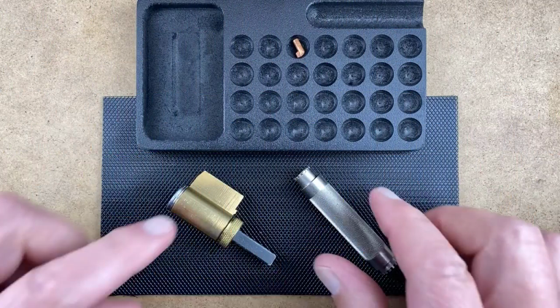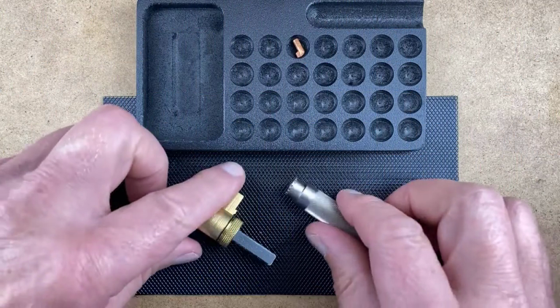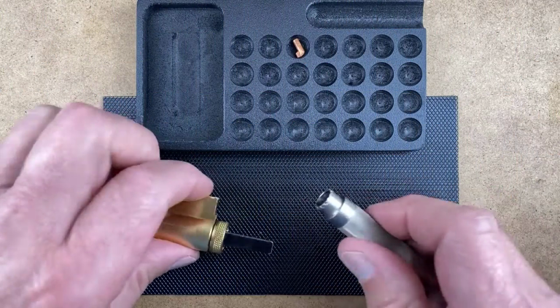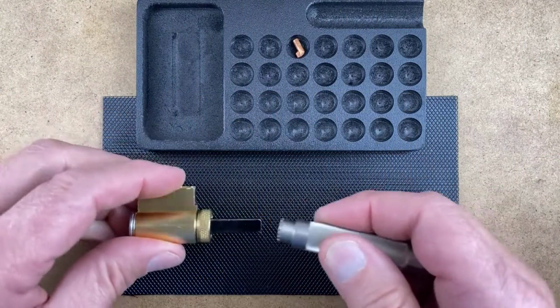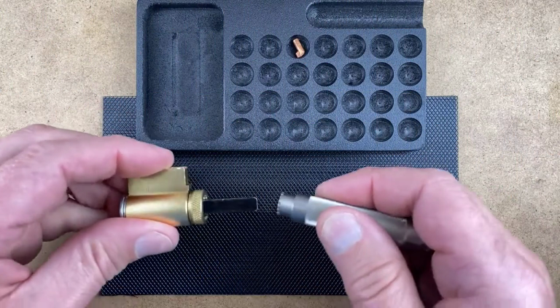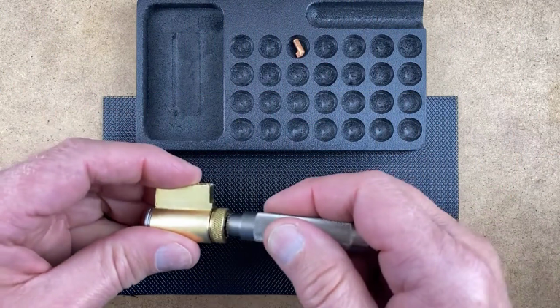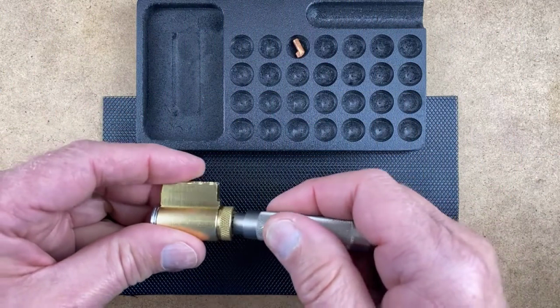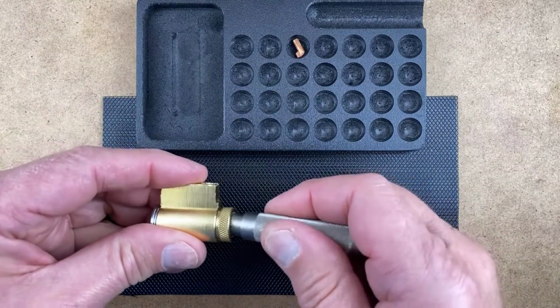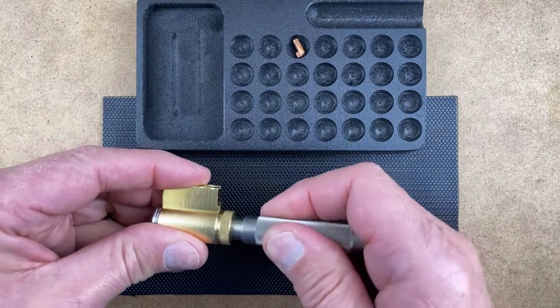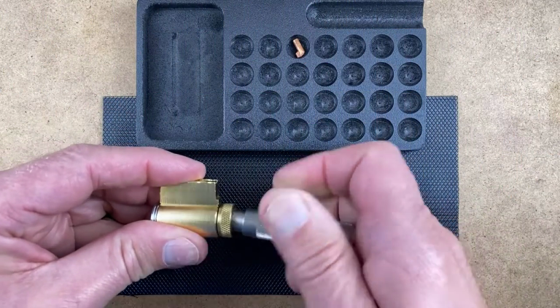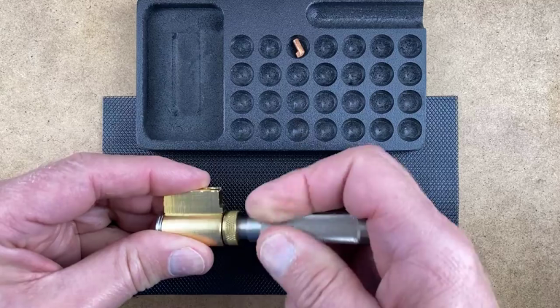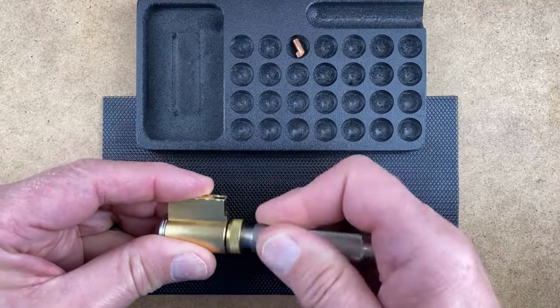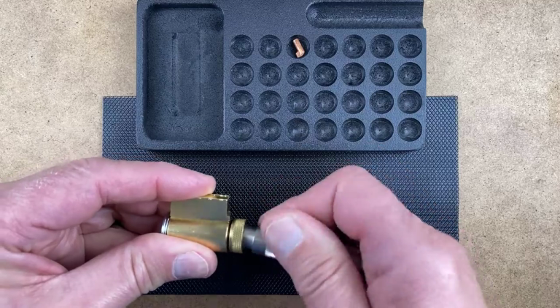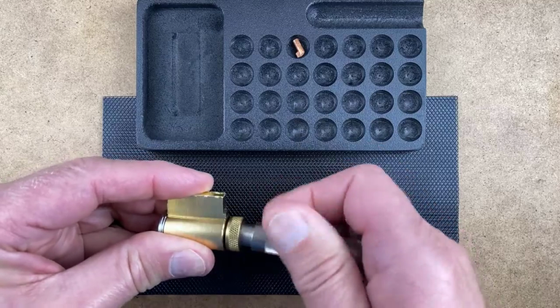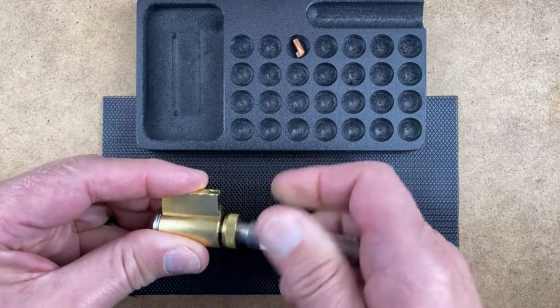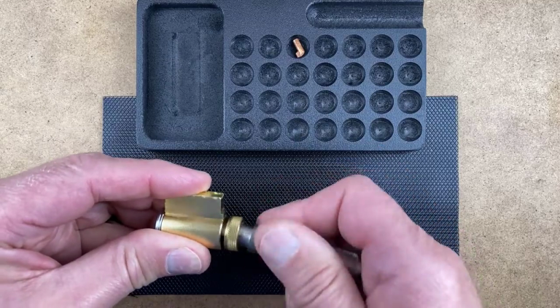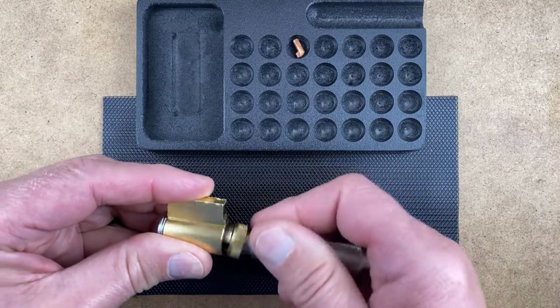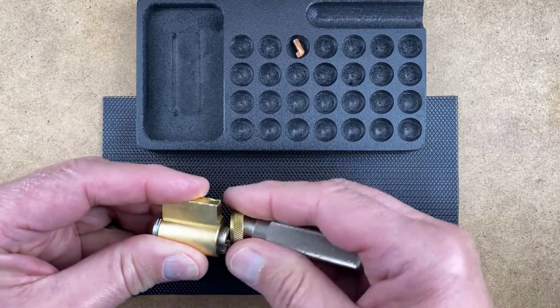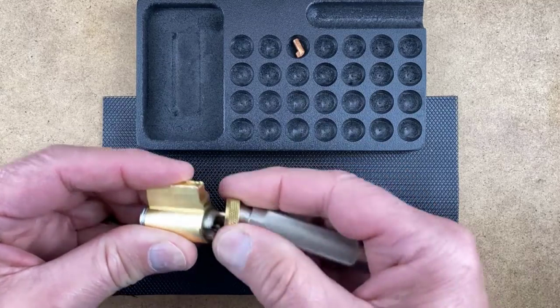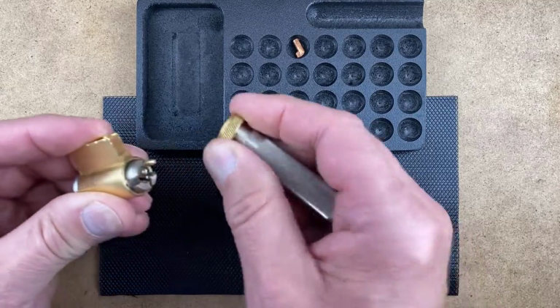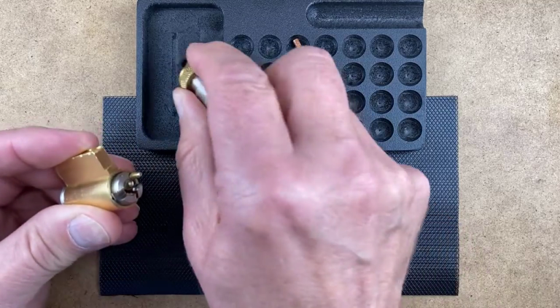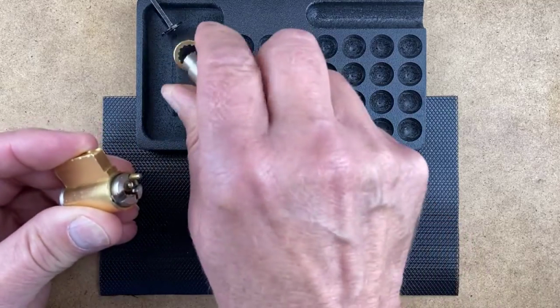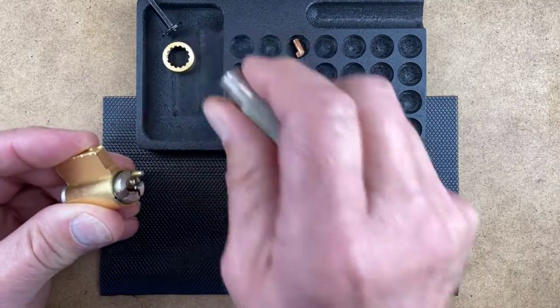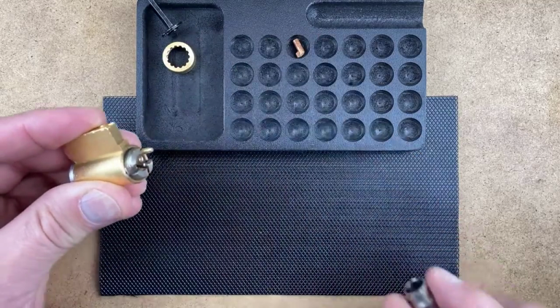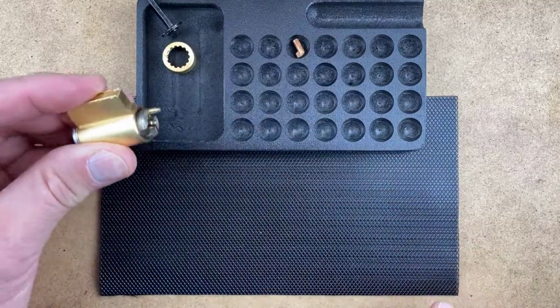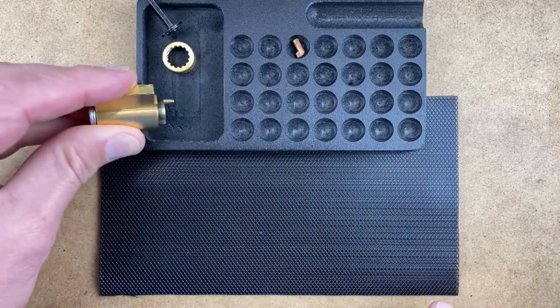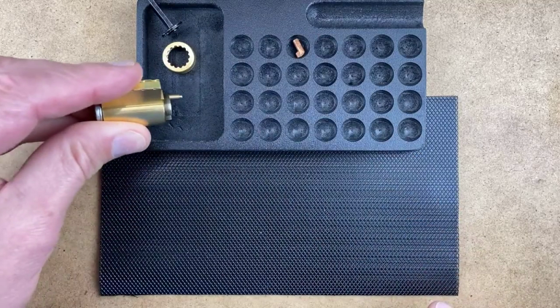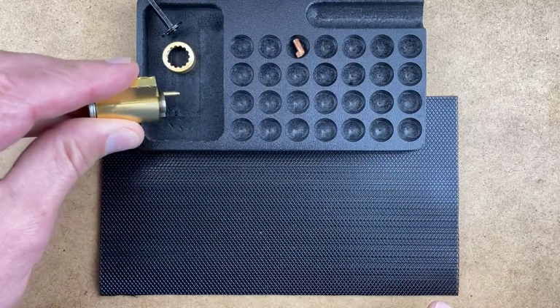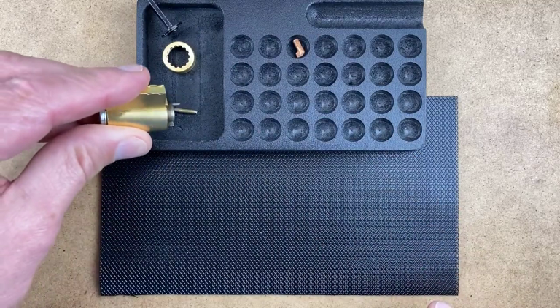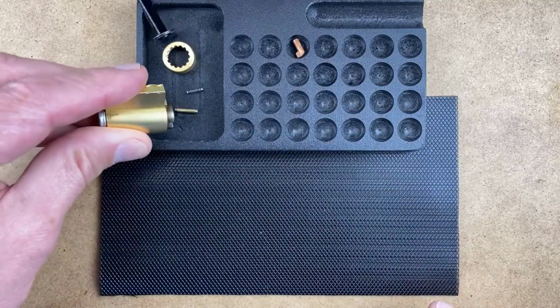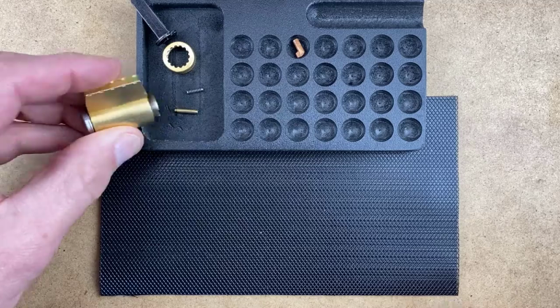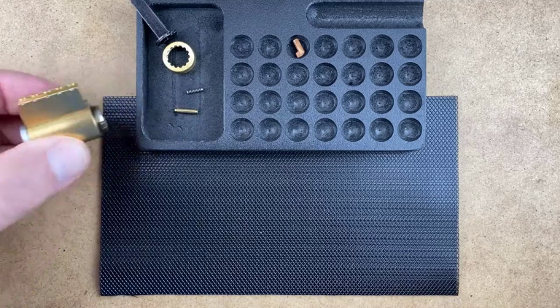To get started, place the cap removal tool onto the back of the cylinder and unscrew the cap. Remove the cap, tailpiece, cap pin, and spring.